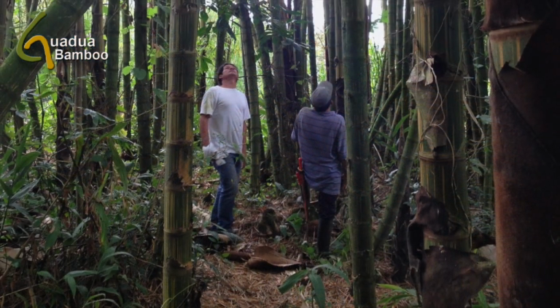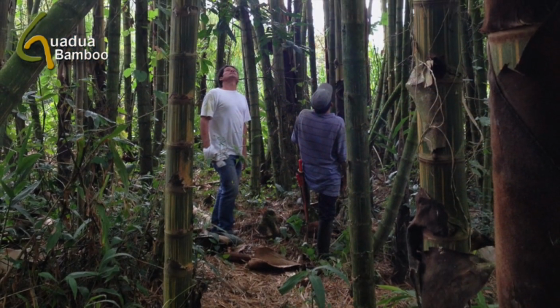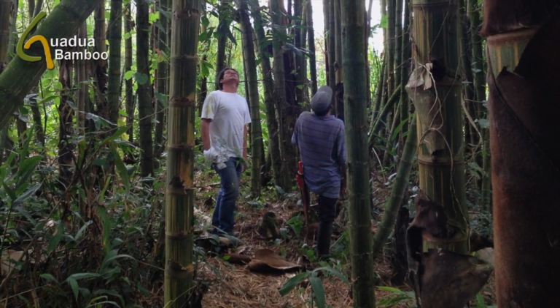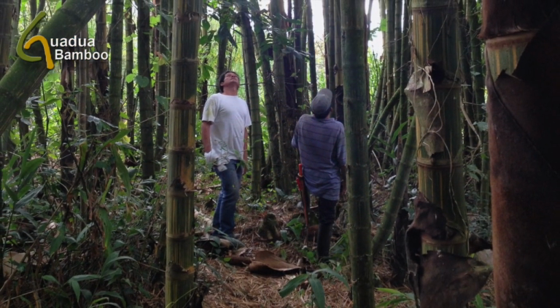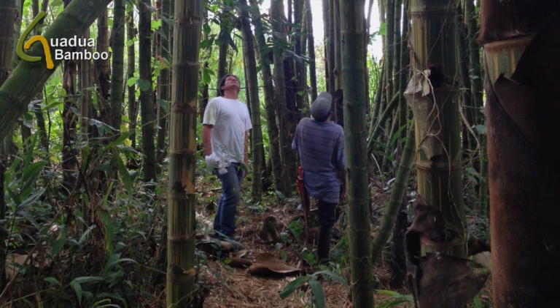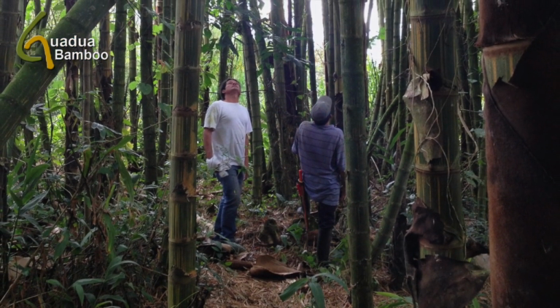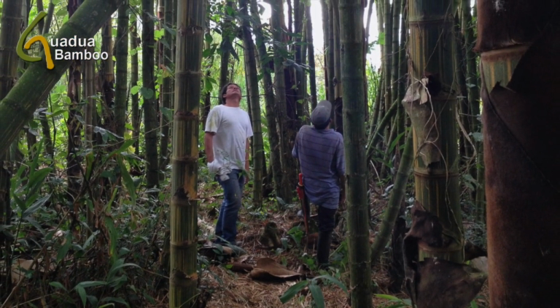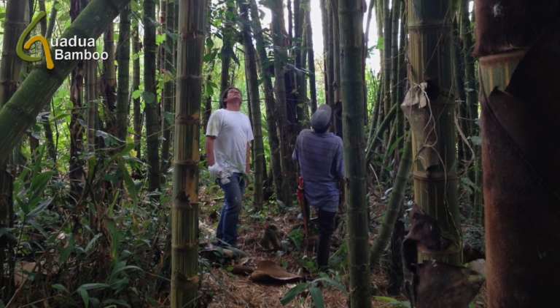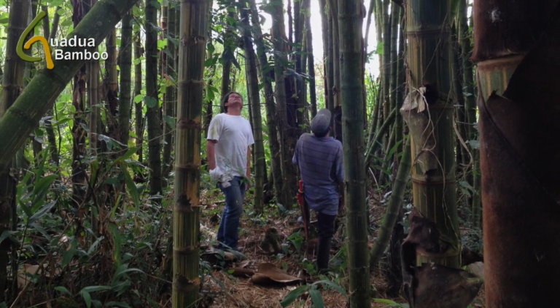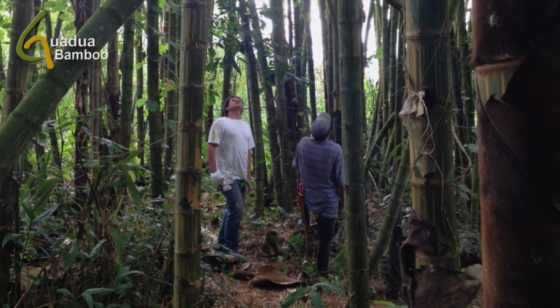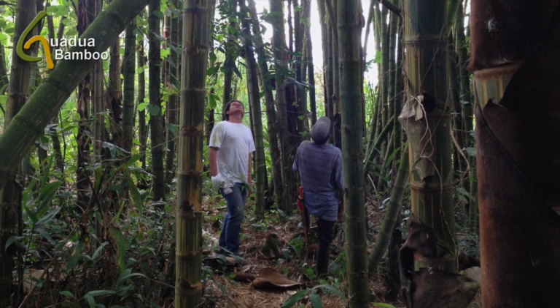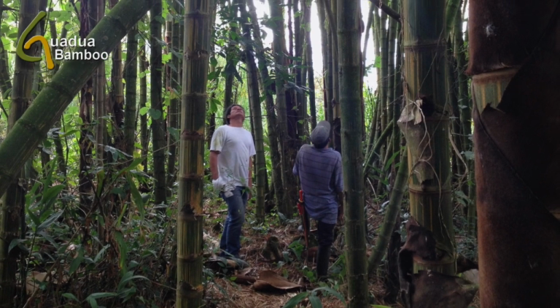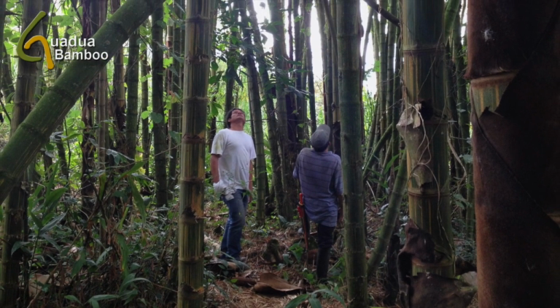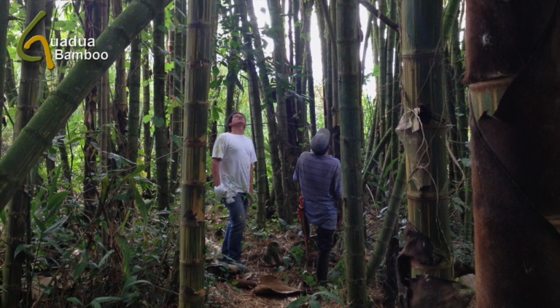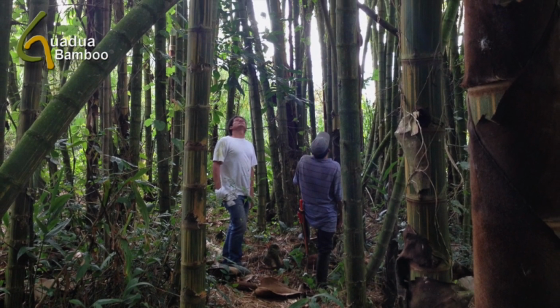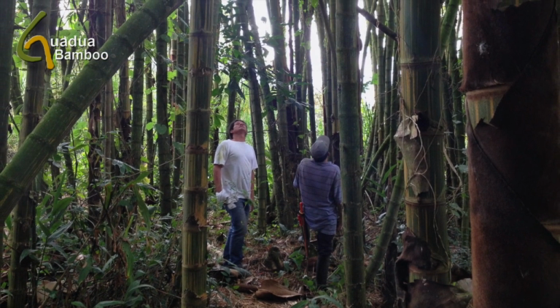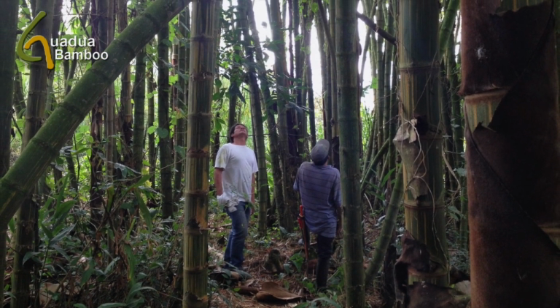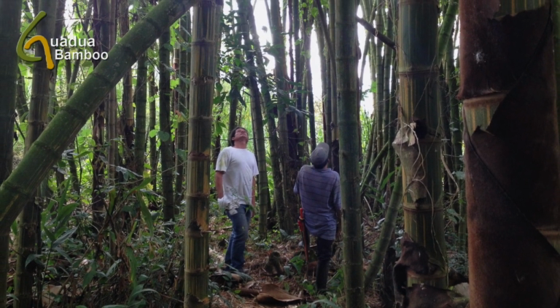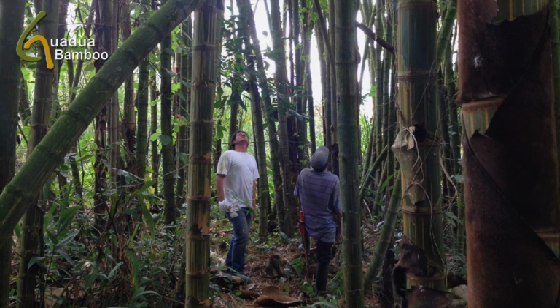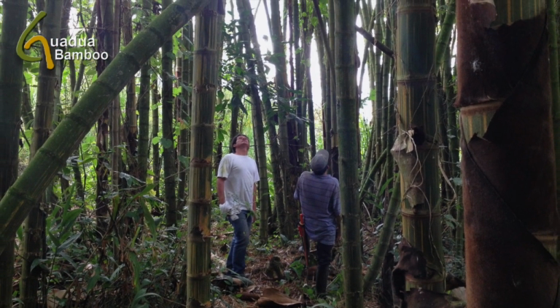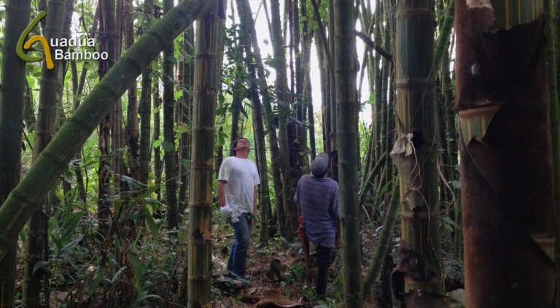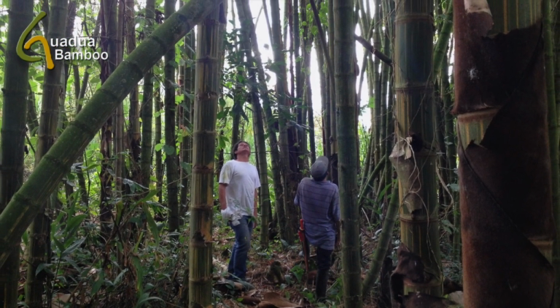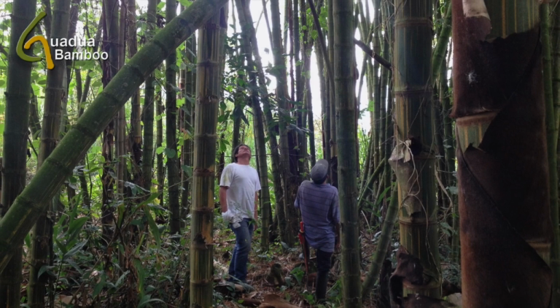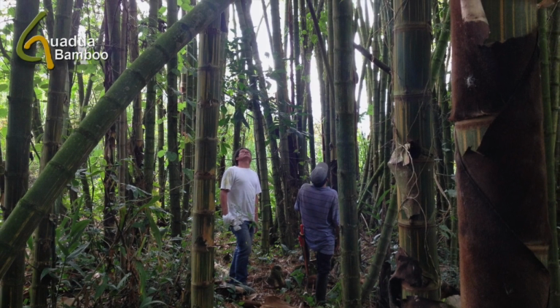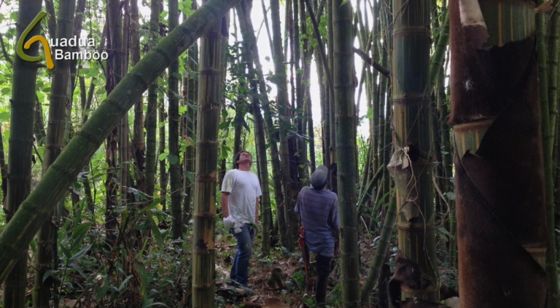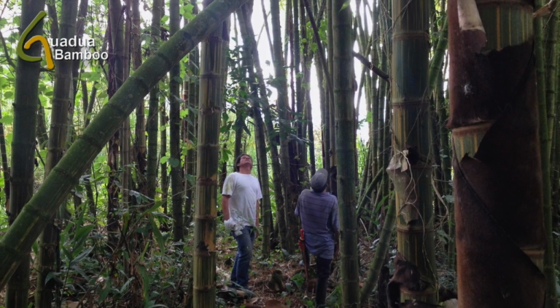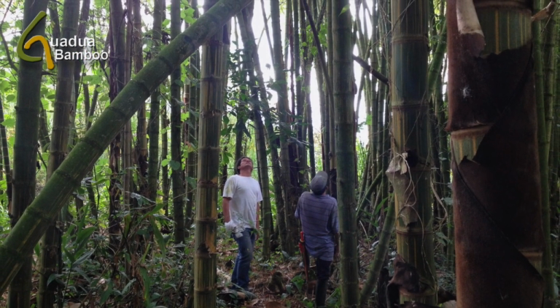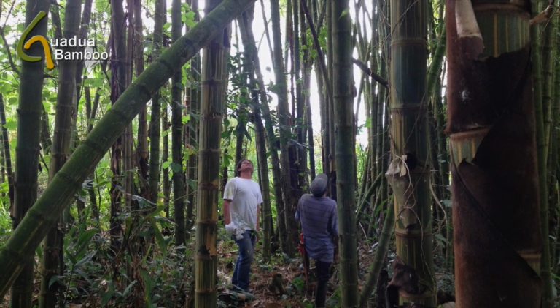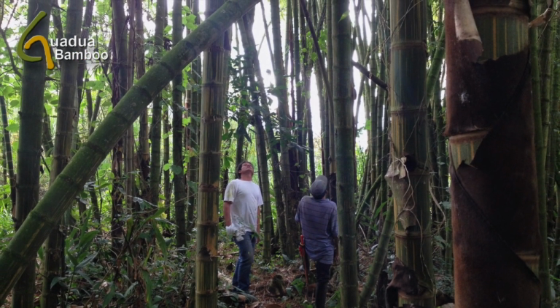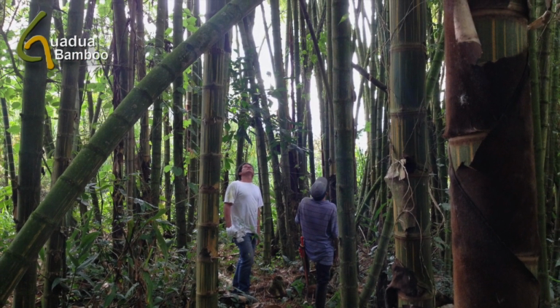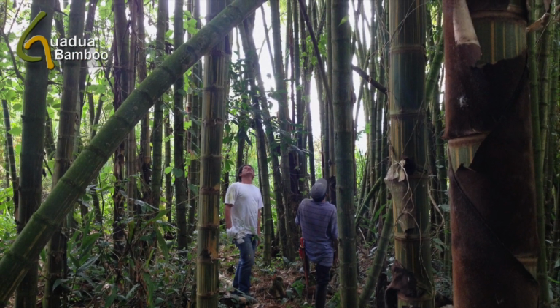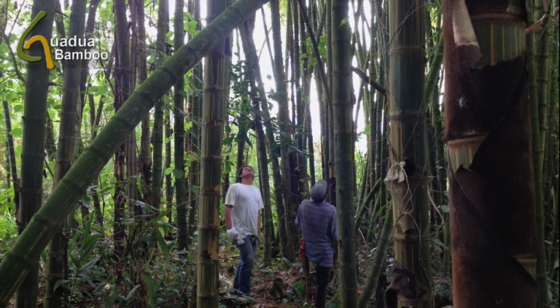For construction-grade bamboo poles, only mature stems of between 4 and 6 years are selected for harvest. These Guadua columns are extremely strong and hardened, which maximizes mechanical properties for construction-related applications.